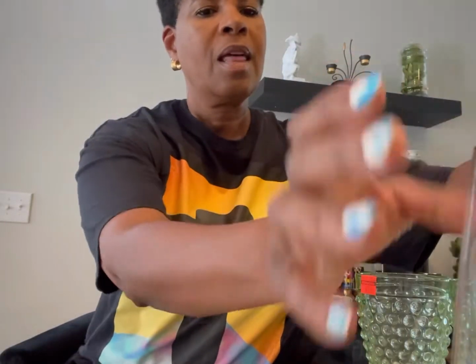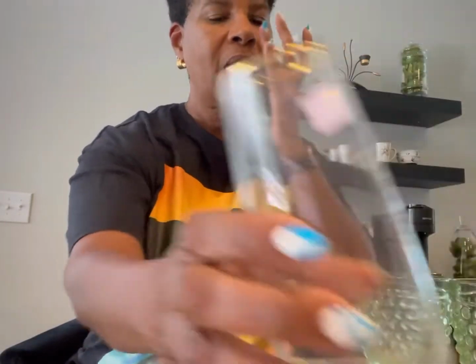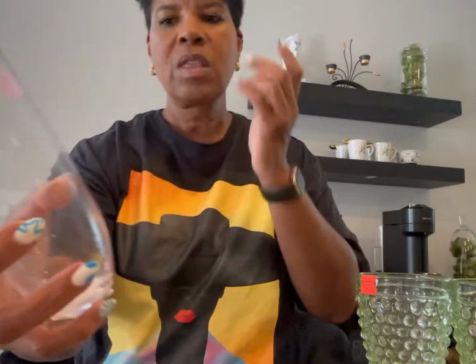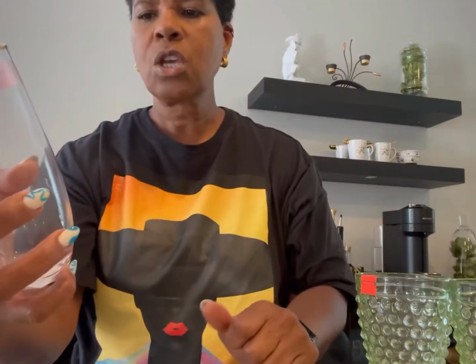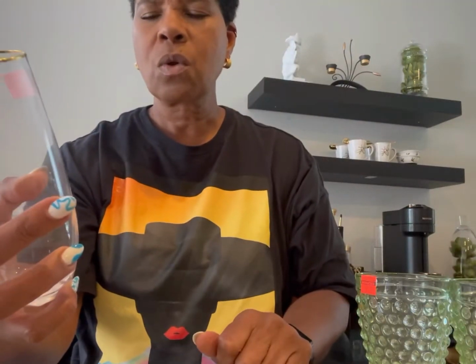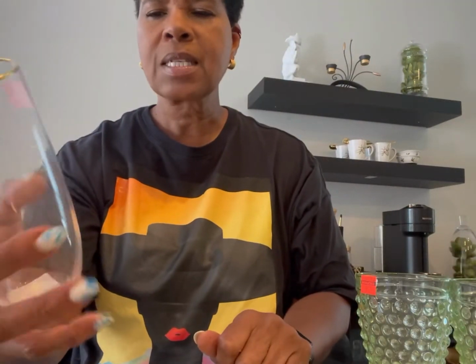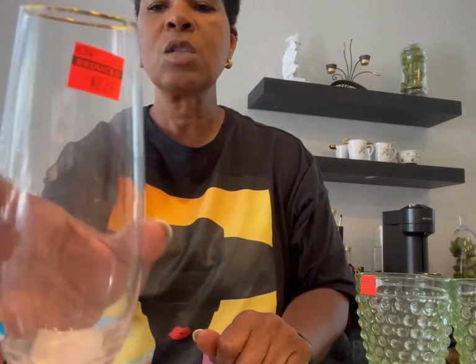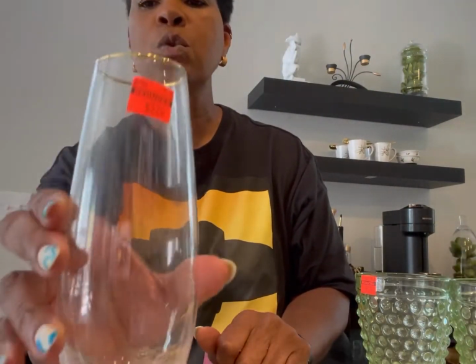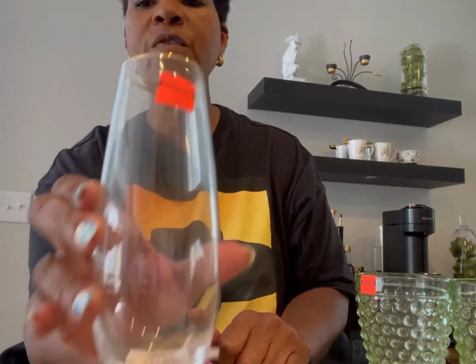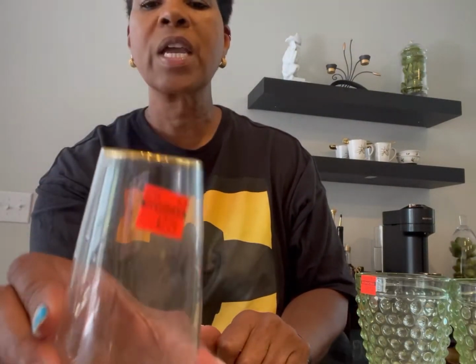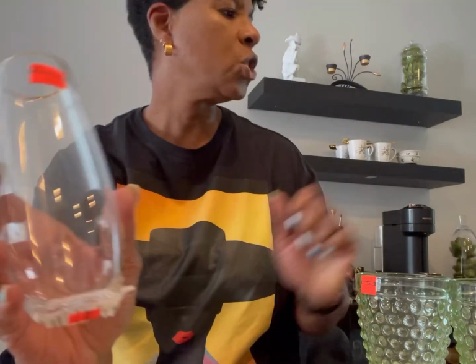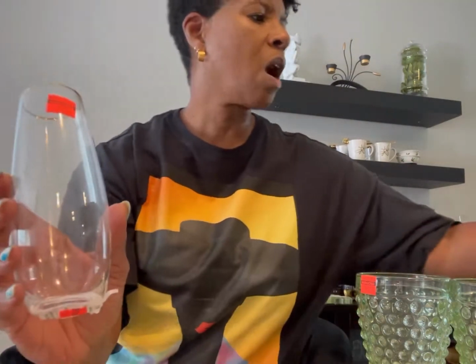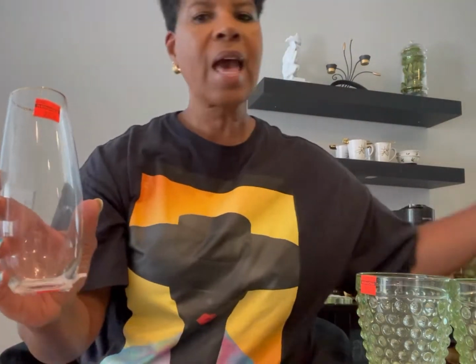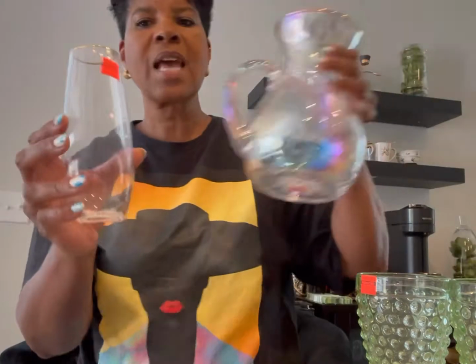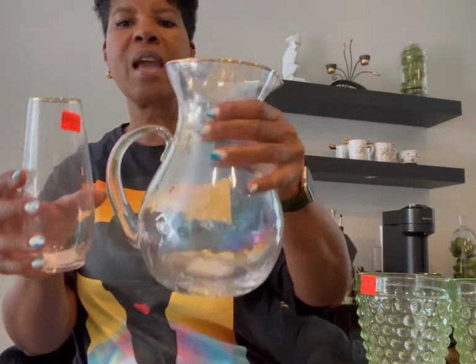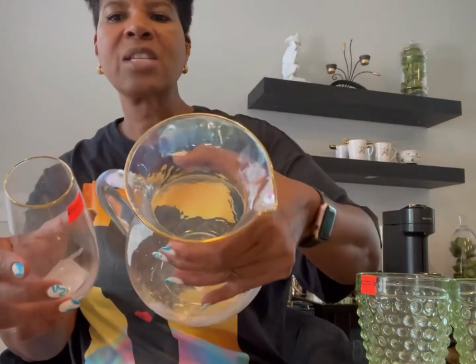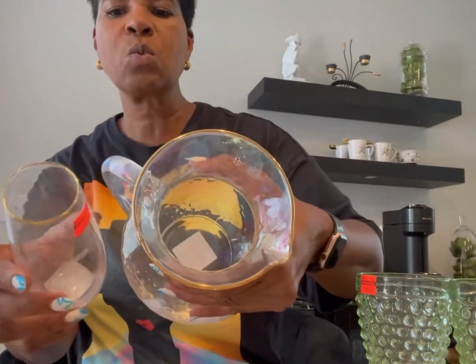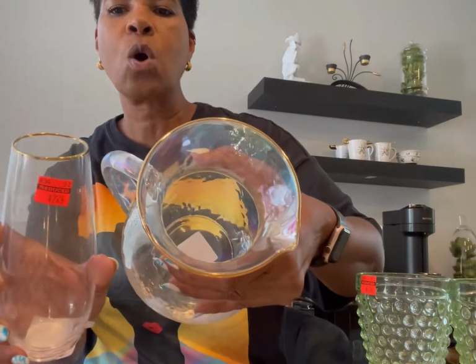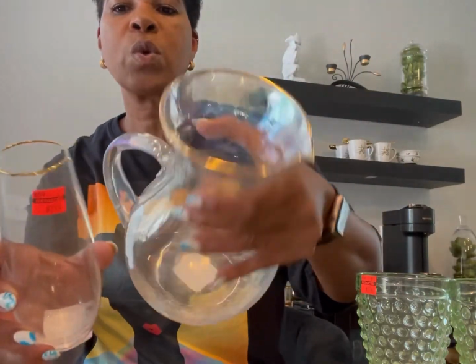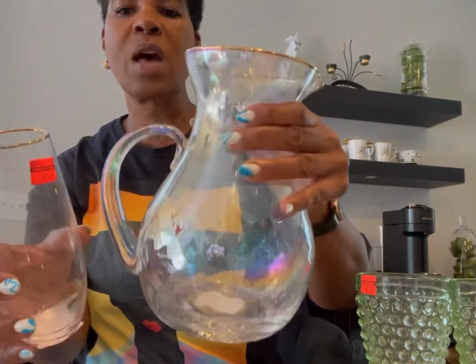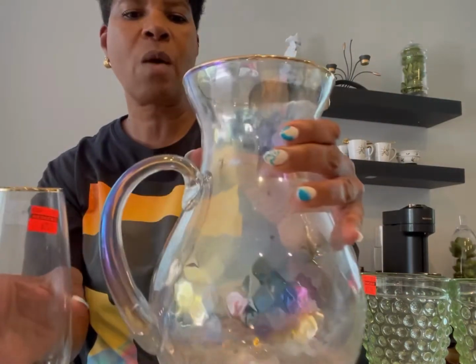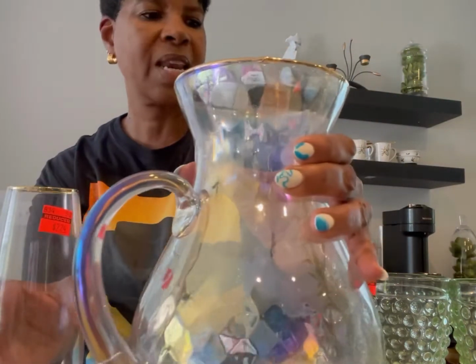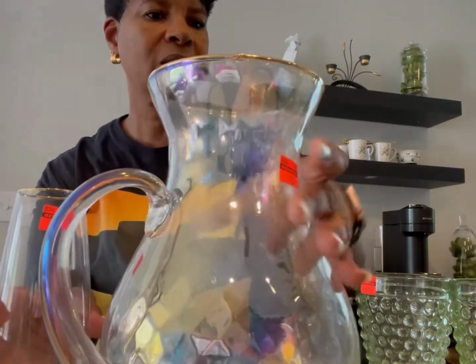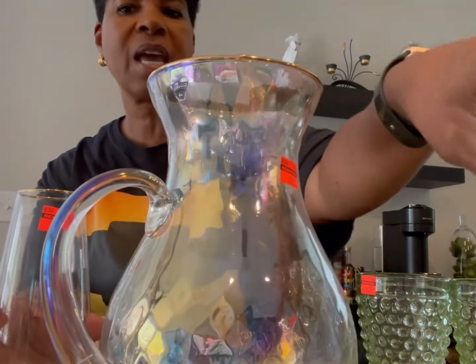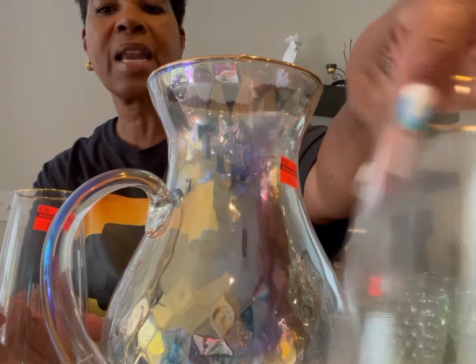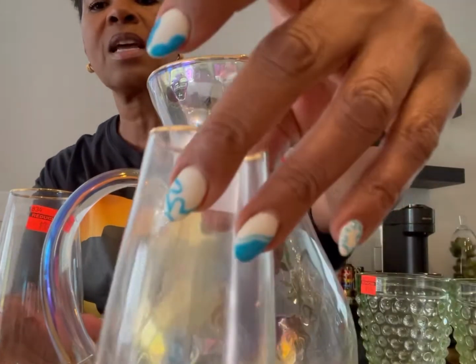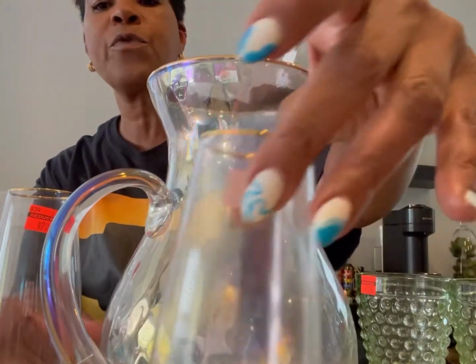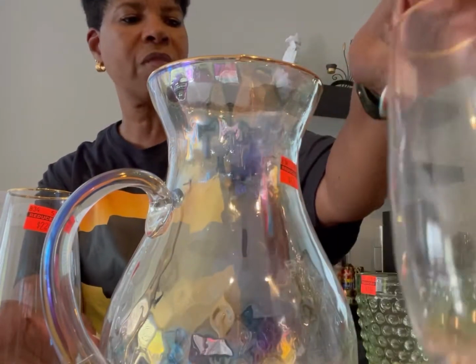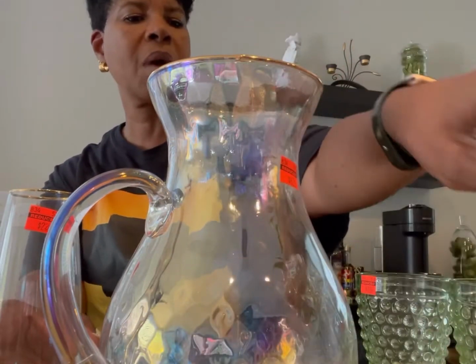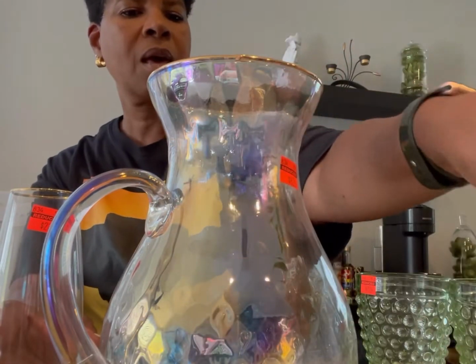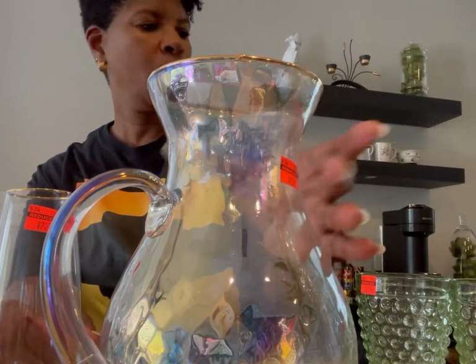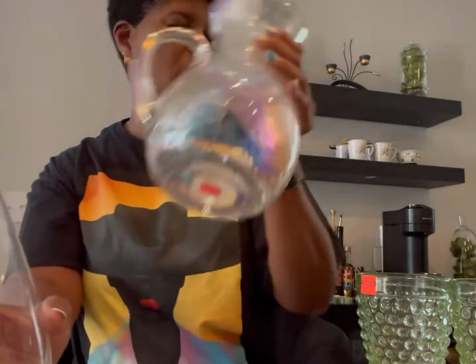Then they had these cute little glasses. These were $2.24 each. These are glass and they match this with the gold rim, so I thought that was a nice little set. I got a set of four of them, which is cute.